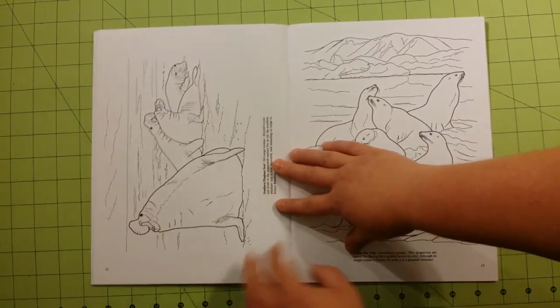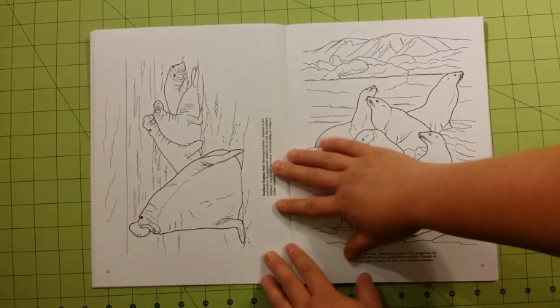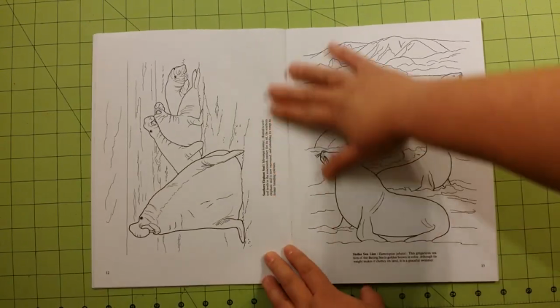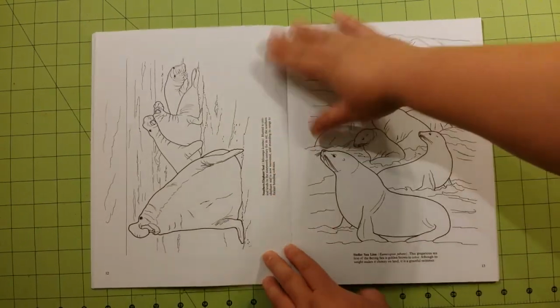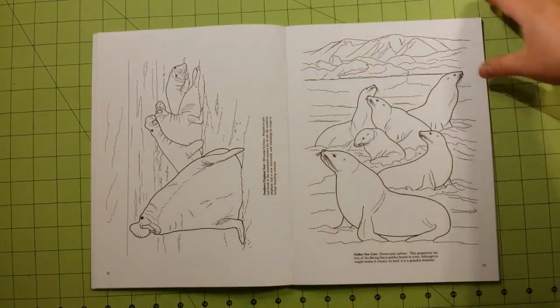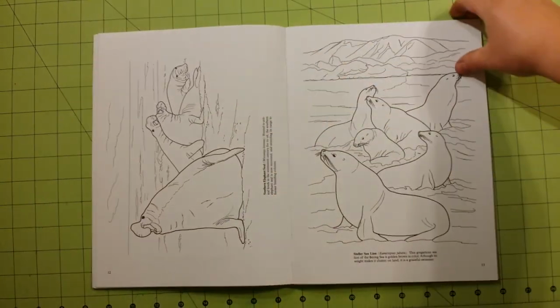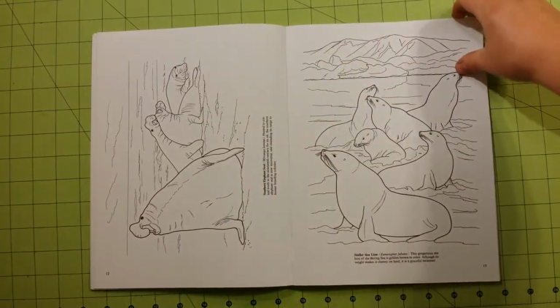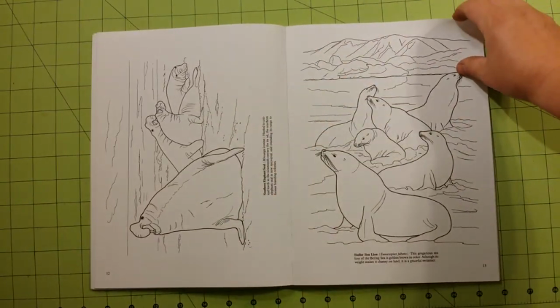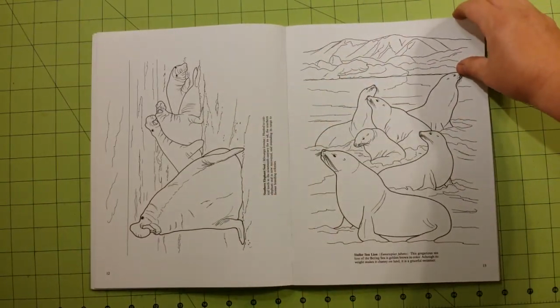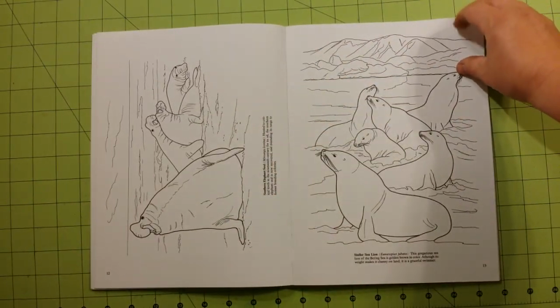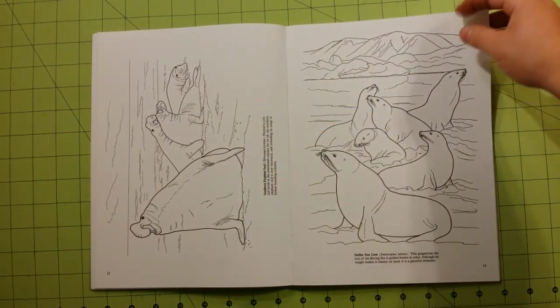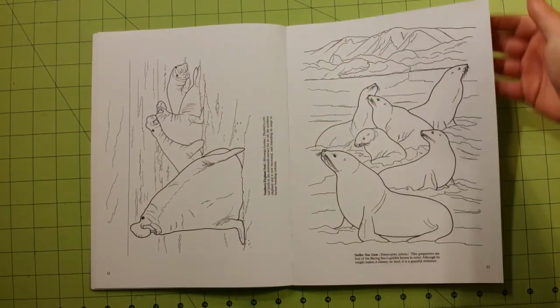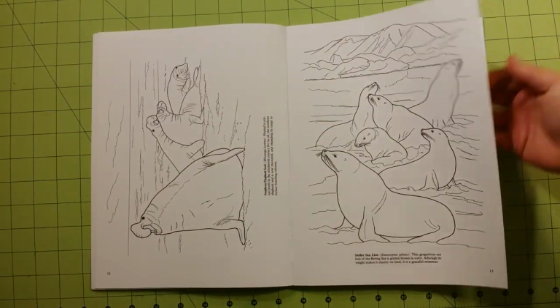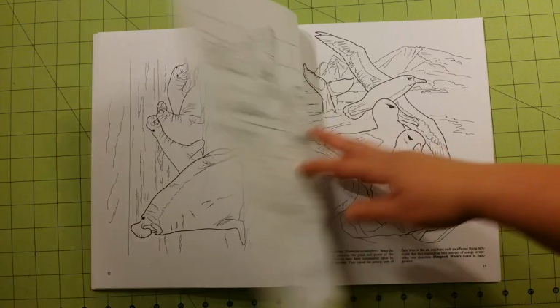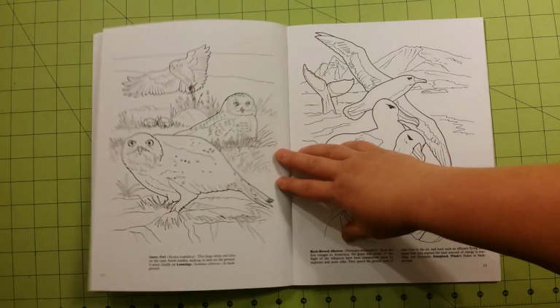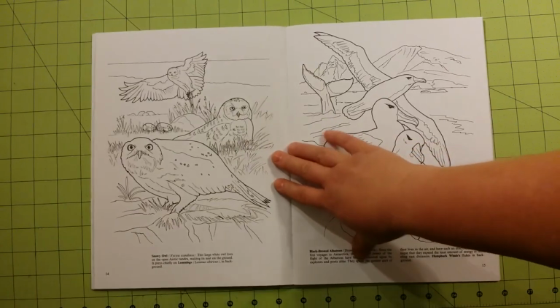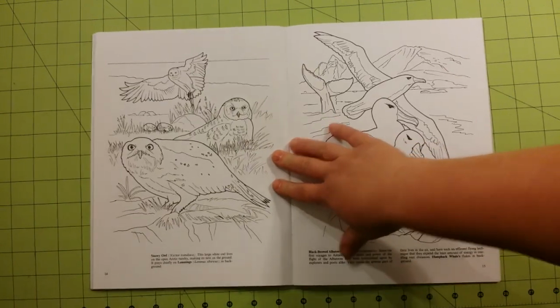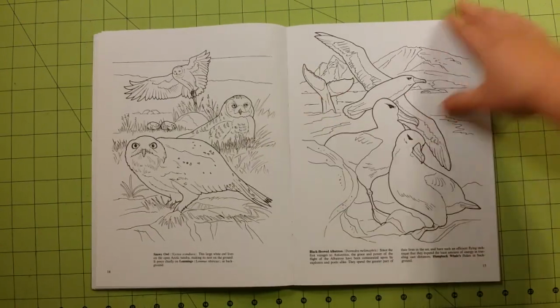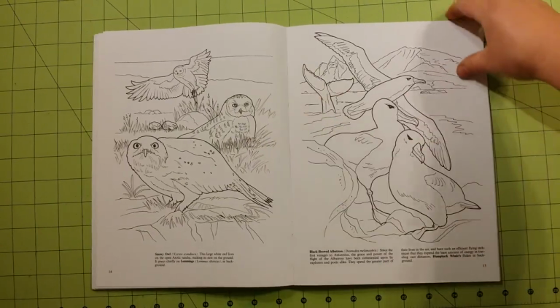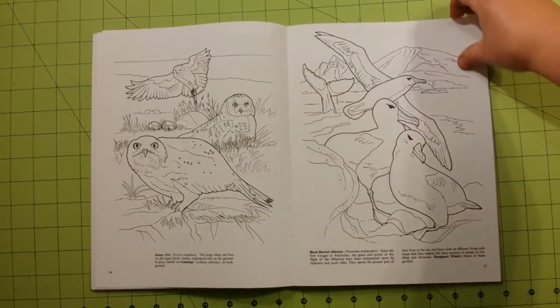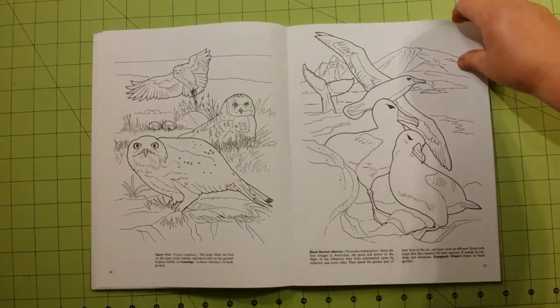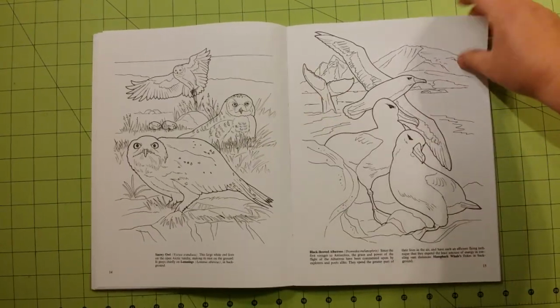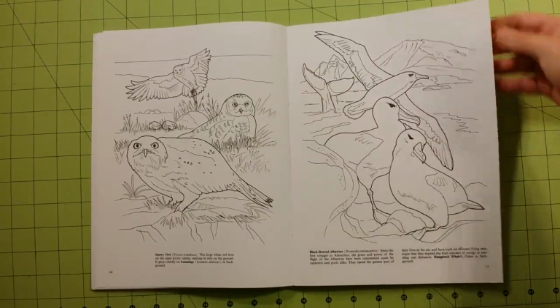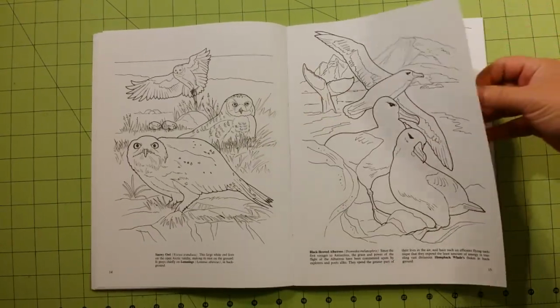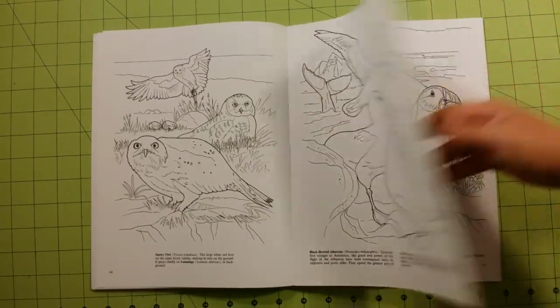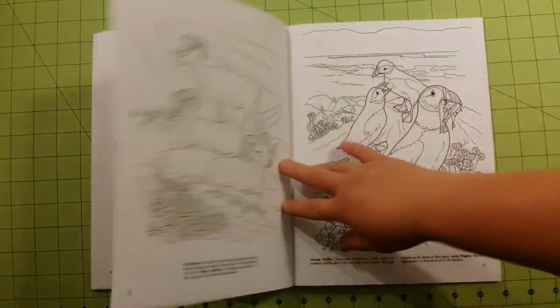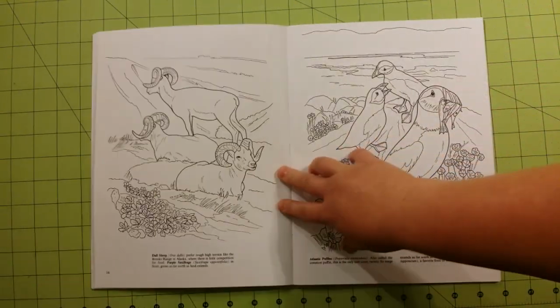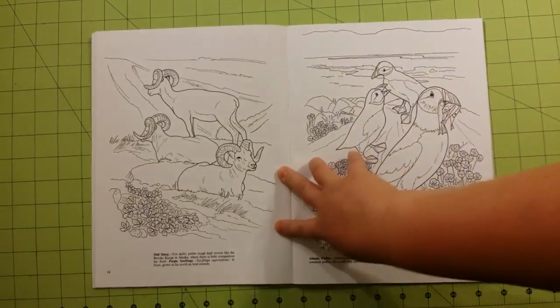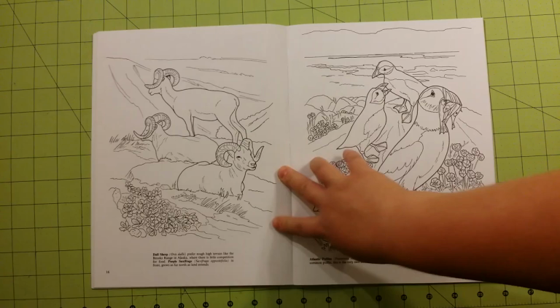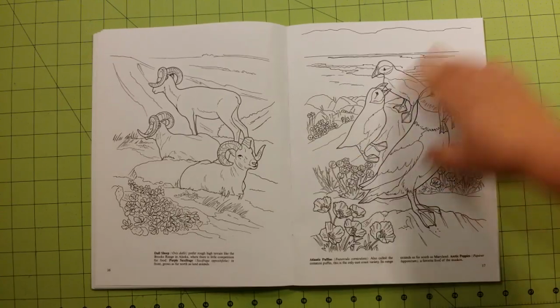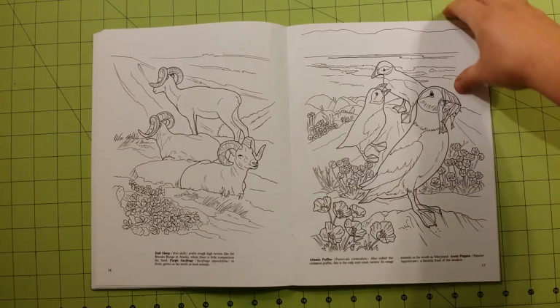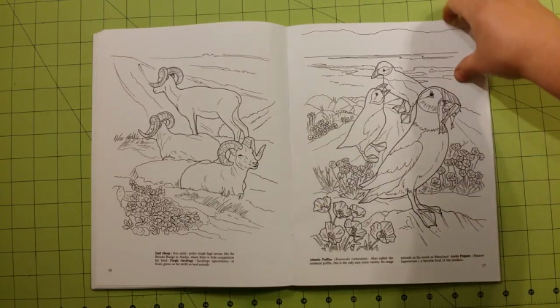I don't have much film left in my camera, so I'm not going to turn these pages for each of these that are sideways in here. But I will leave it on the page a little bit longer so you can kind of adjust your eyes to it.